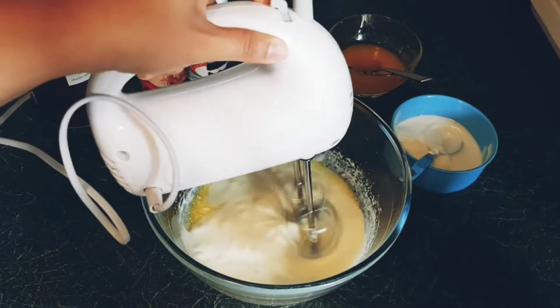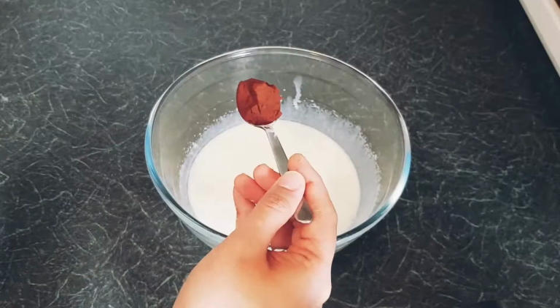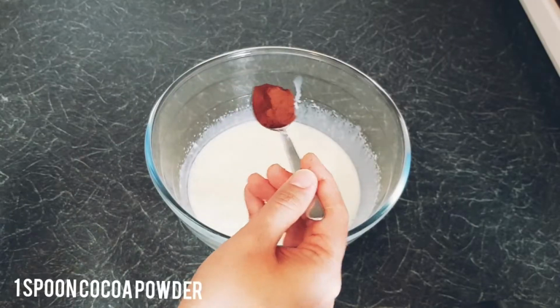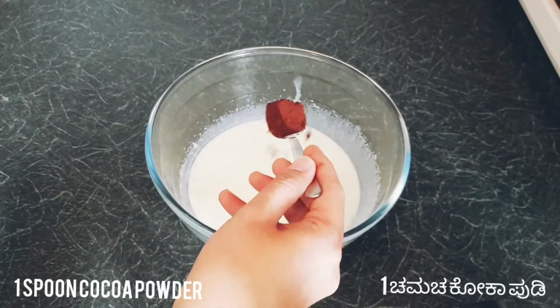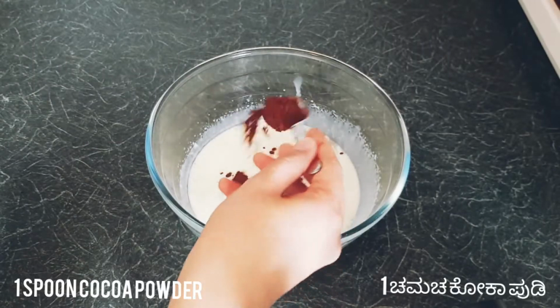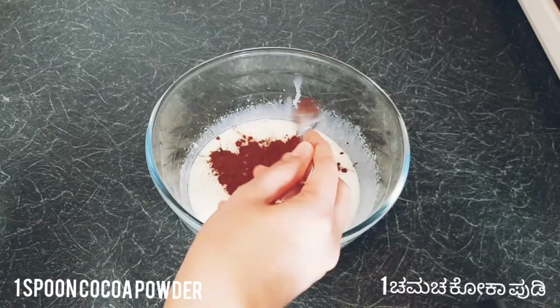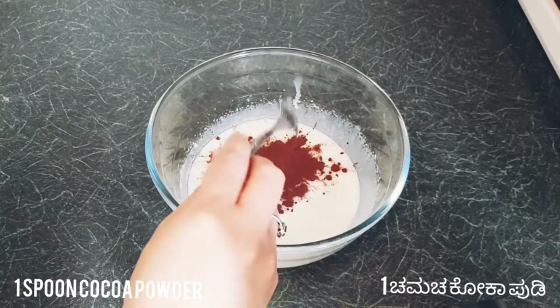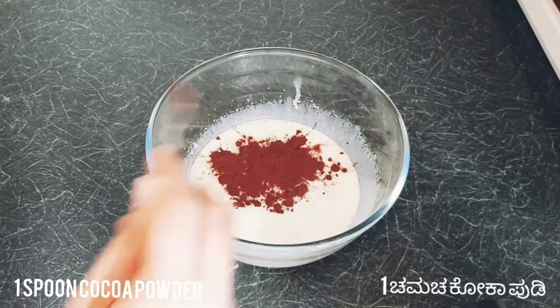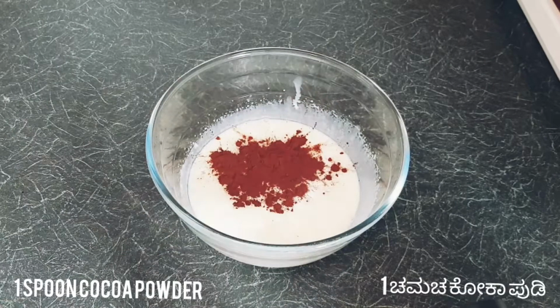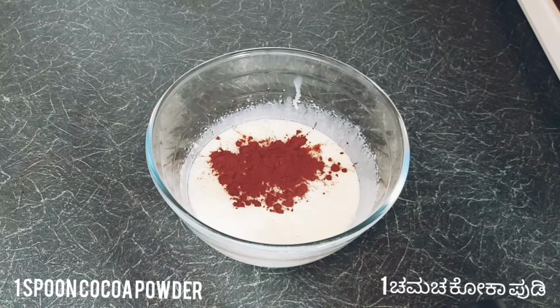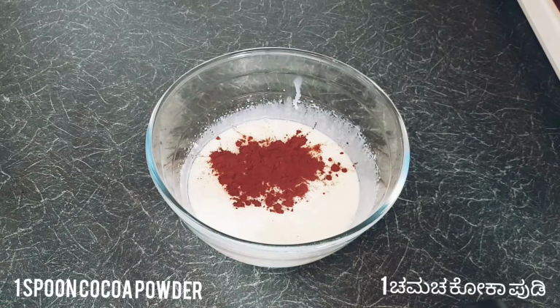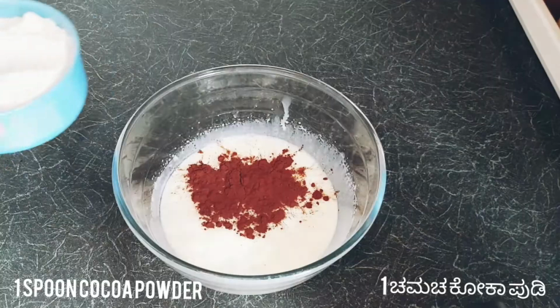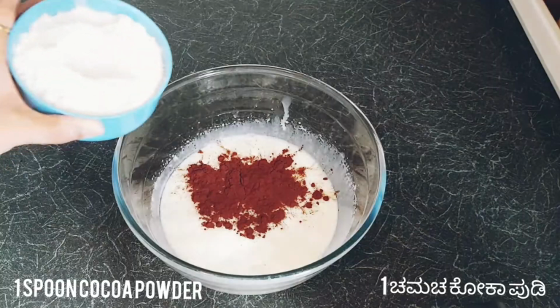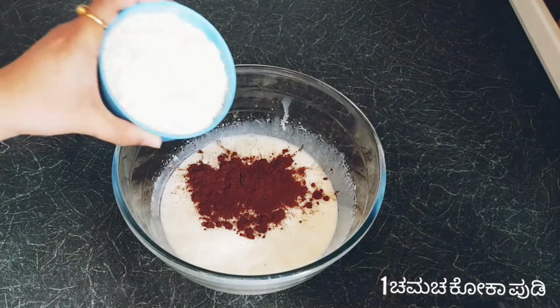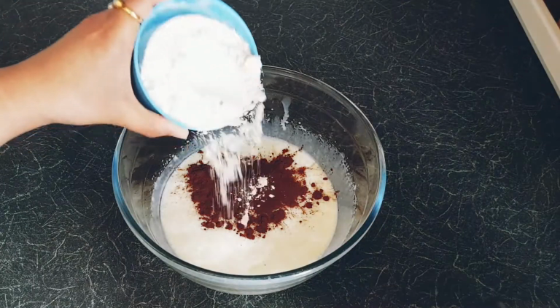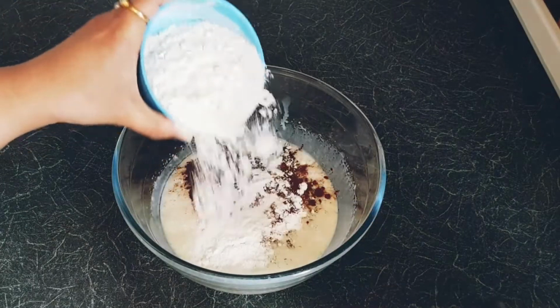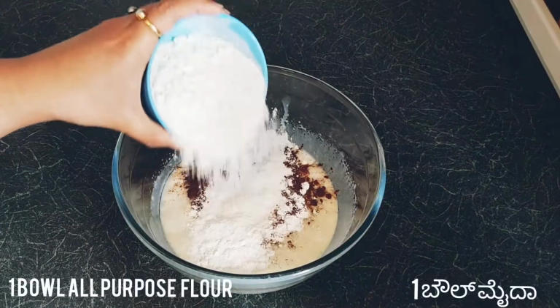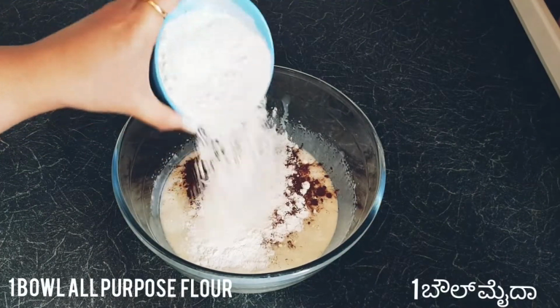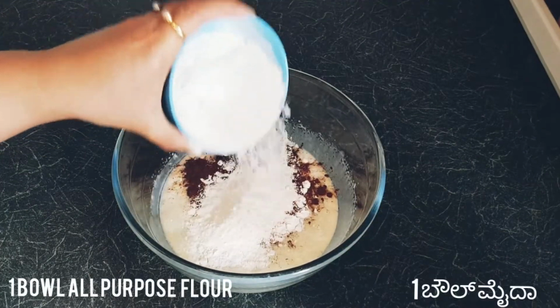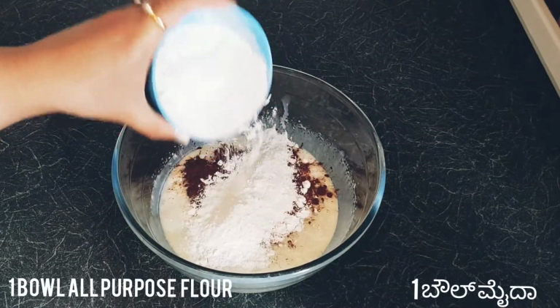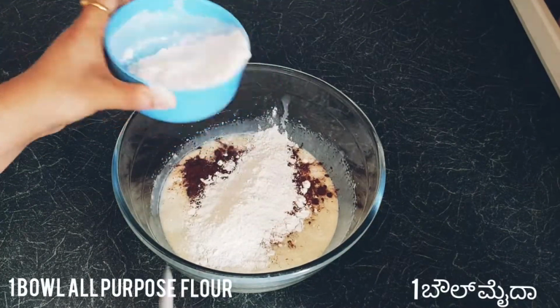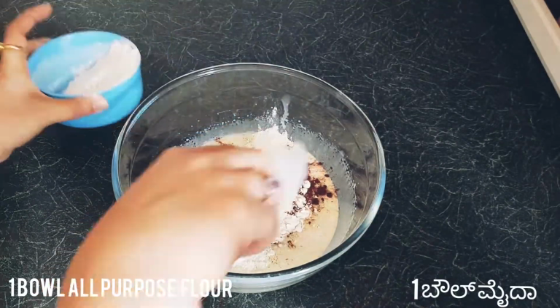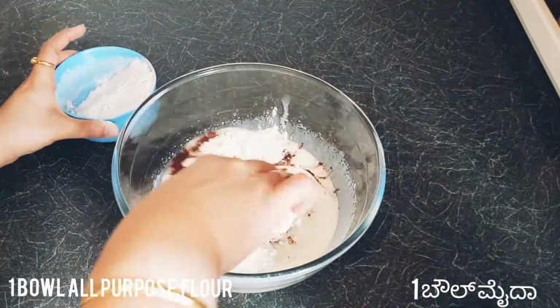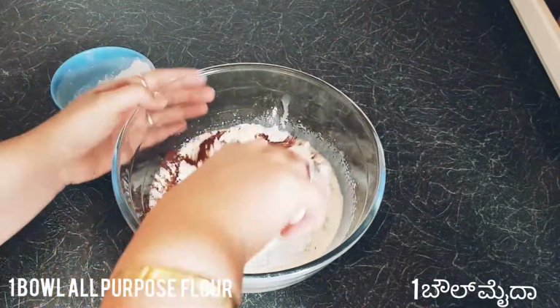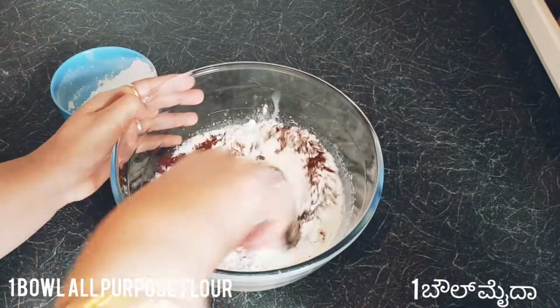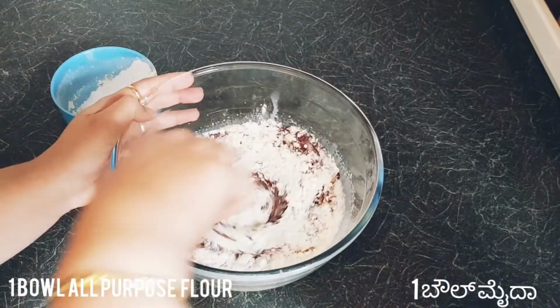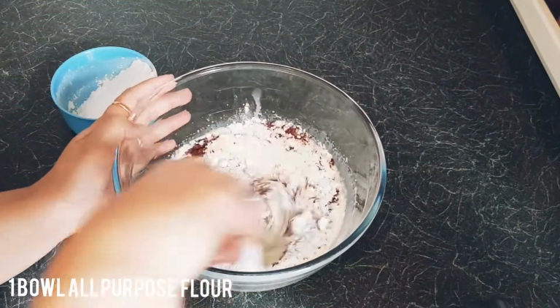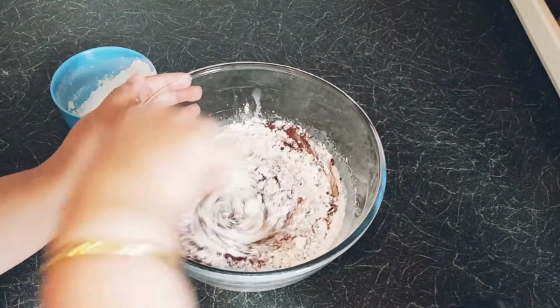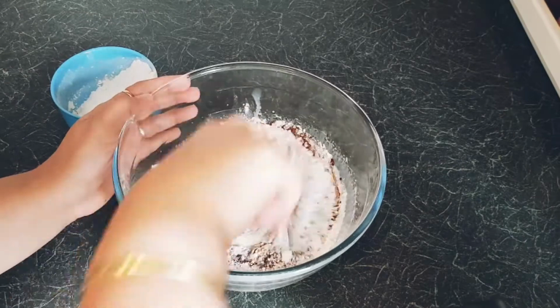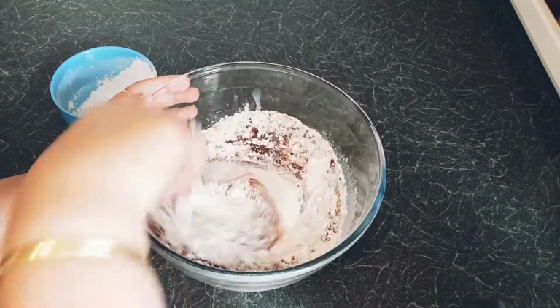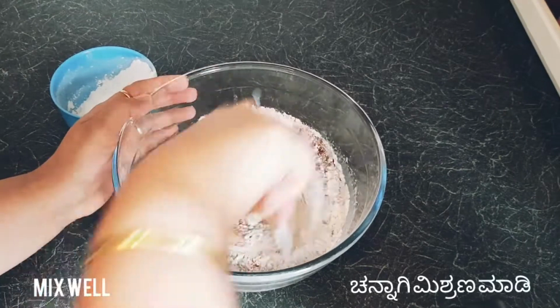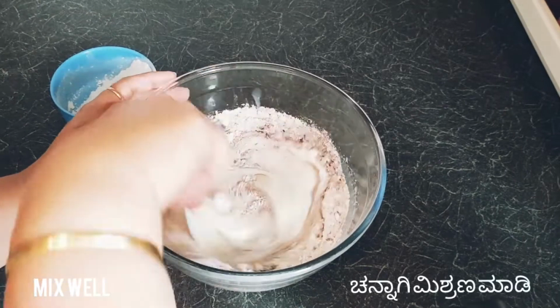Add one spoon of cocoa powder, then add one bowl of all-purpose flour, adding it portion by portion and mixing it in.